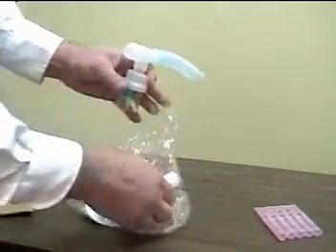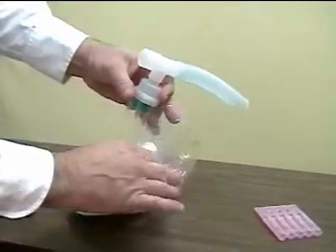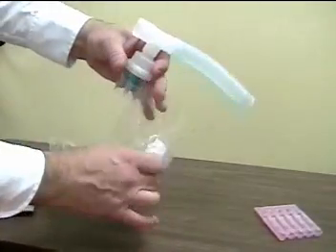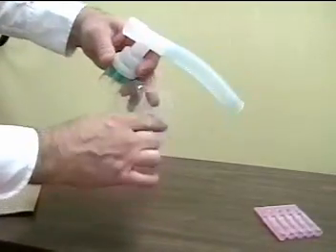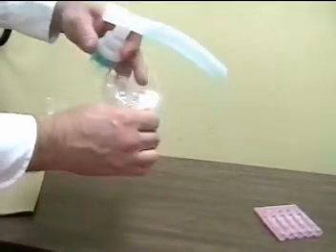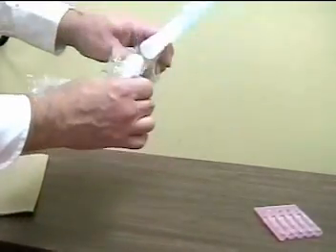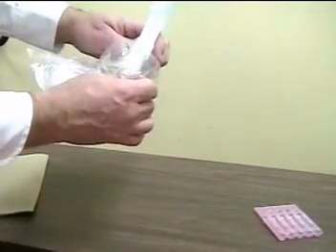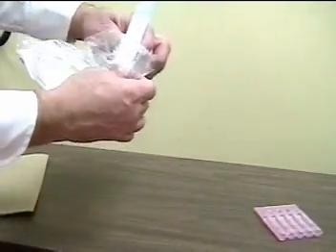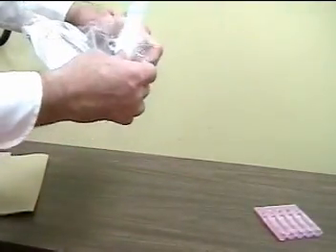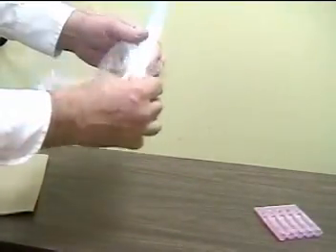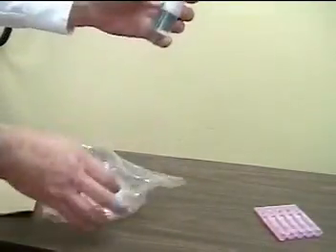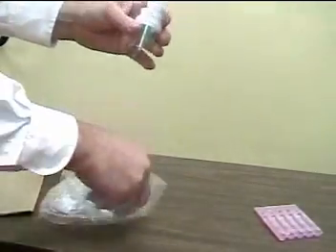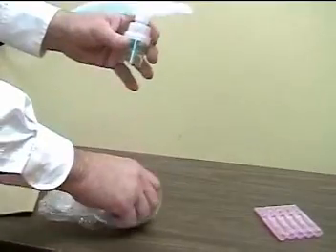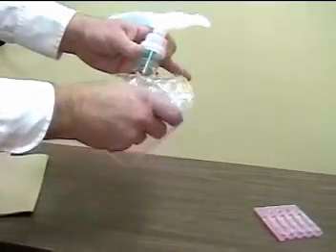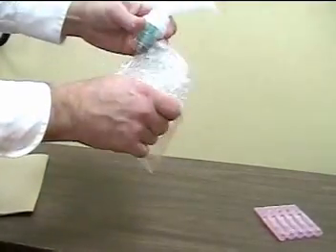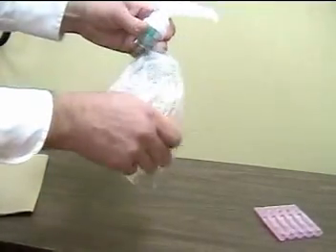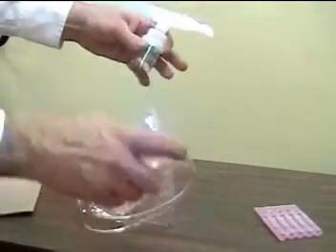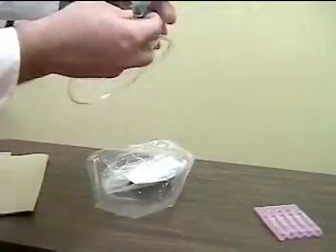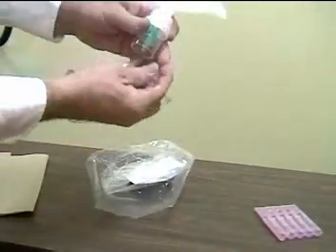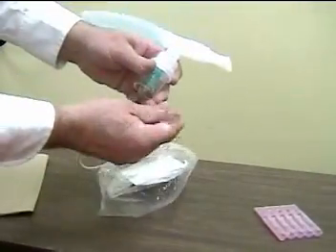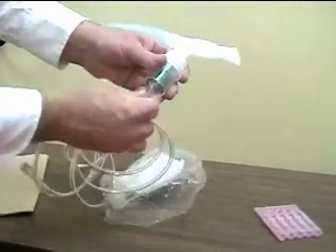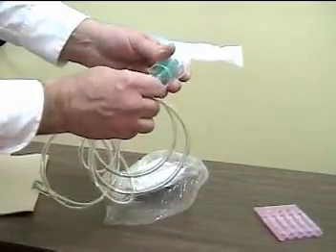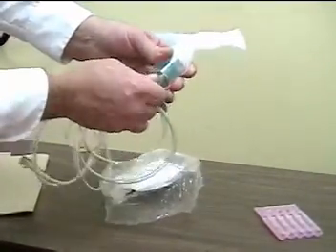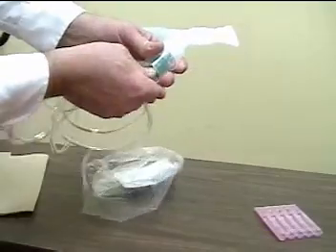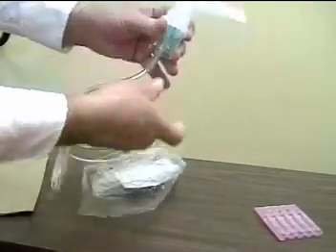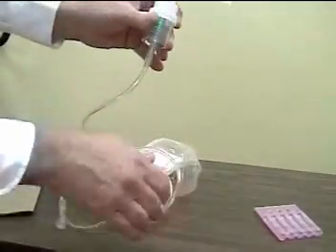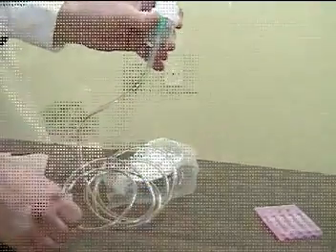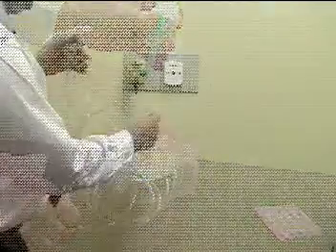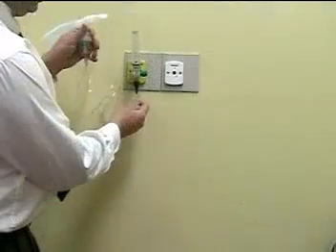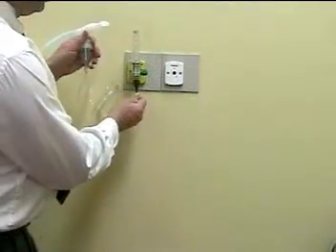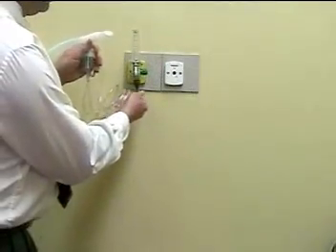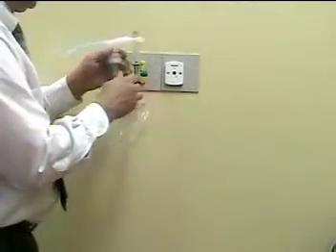The mouthpiece — I typically like to use the bag to hold the mouthpiece so I don't contaminate it. And finally the oxygen tubing, which connects to the underside of the nebulizer. Connect the nebulizer tubing to the flow meter.